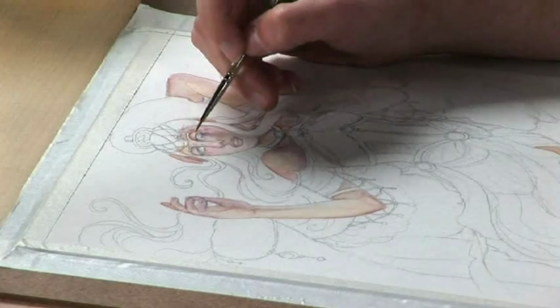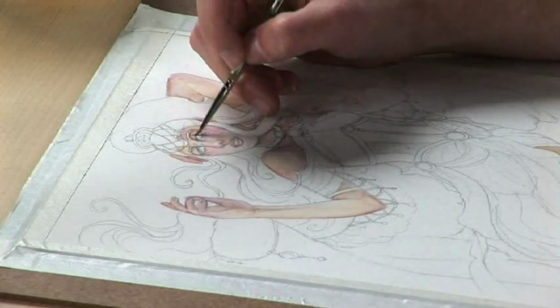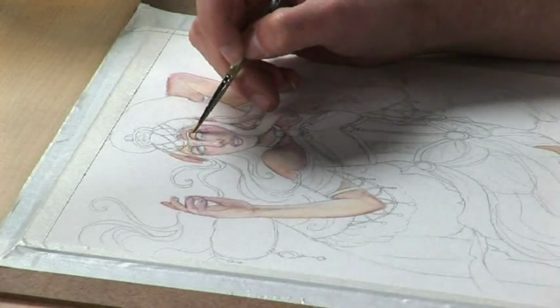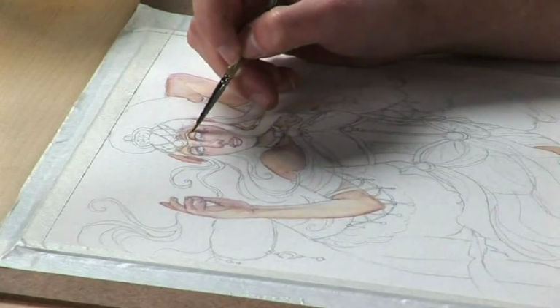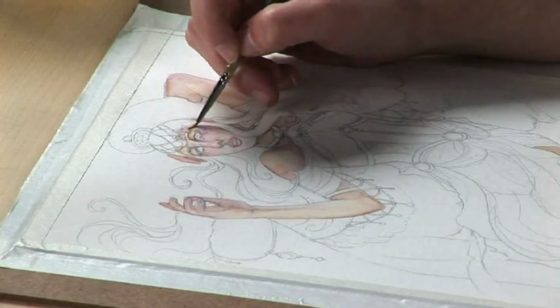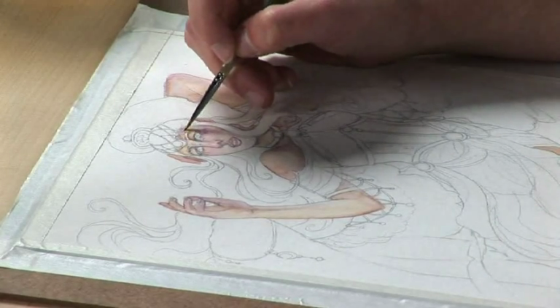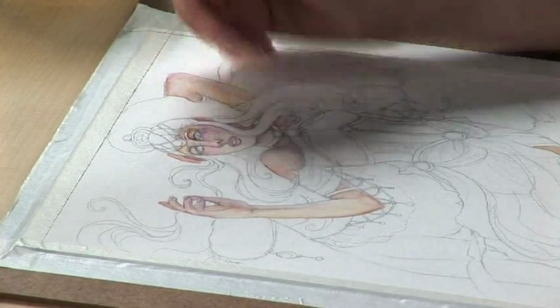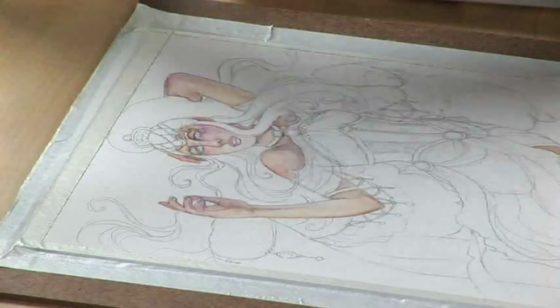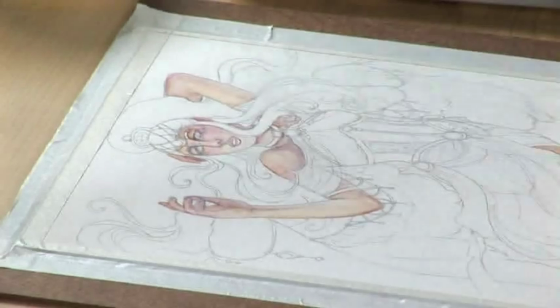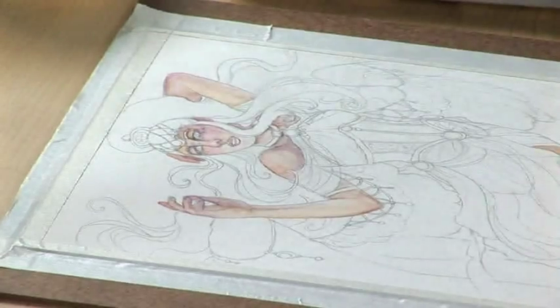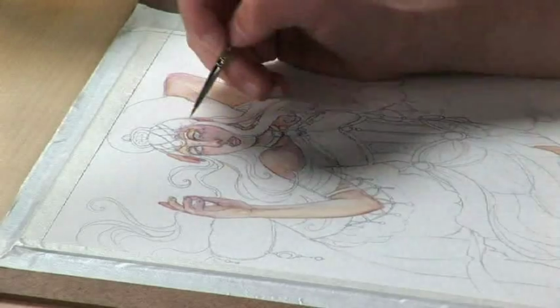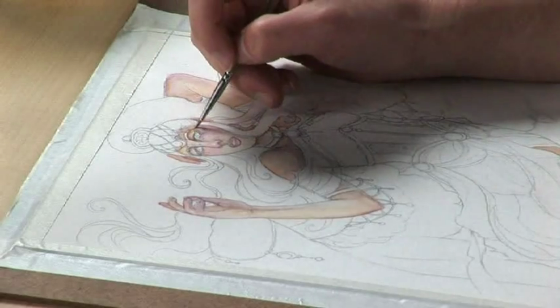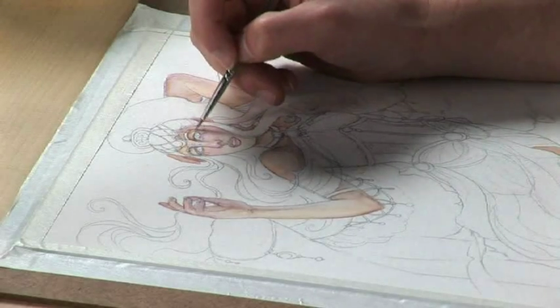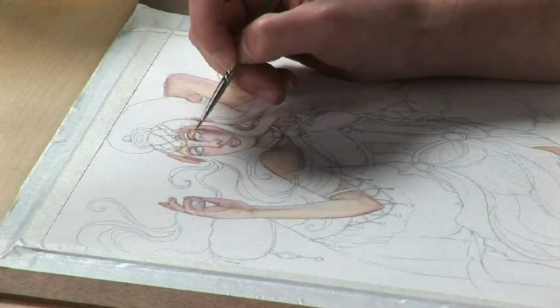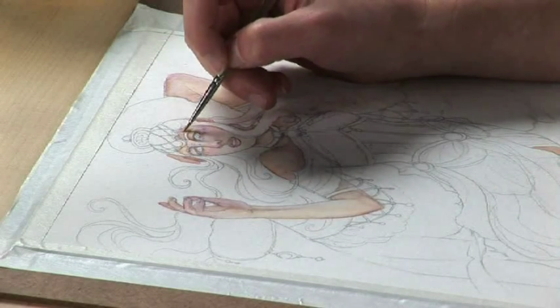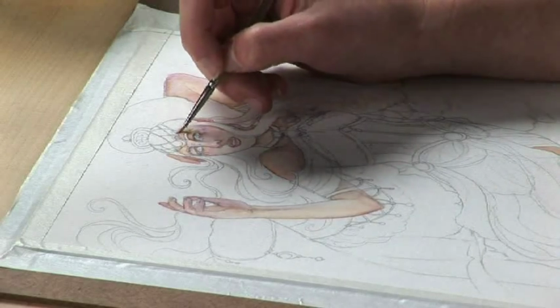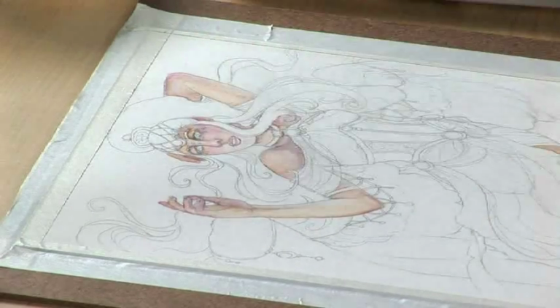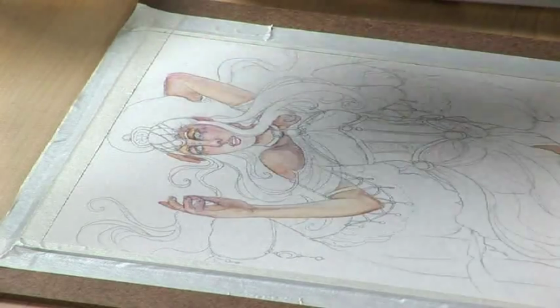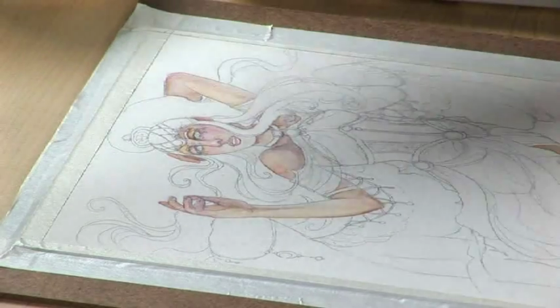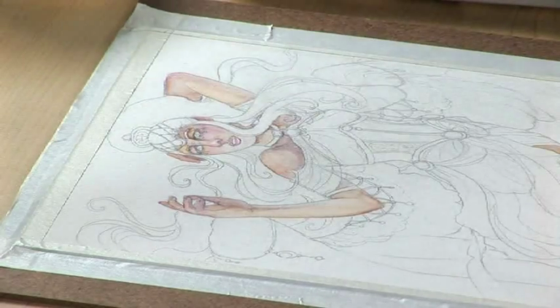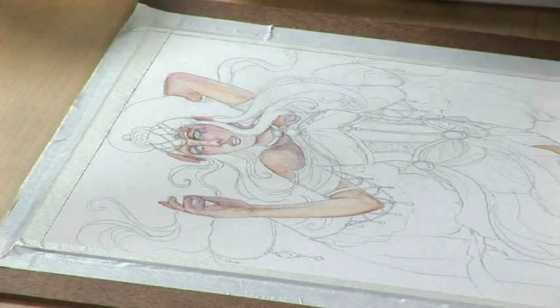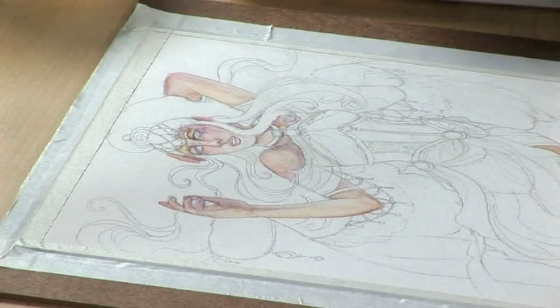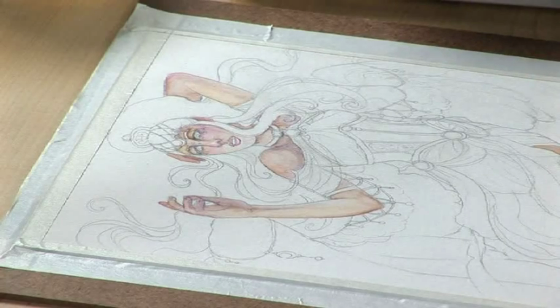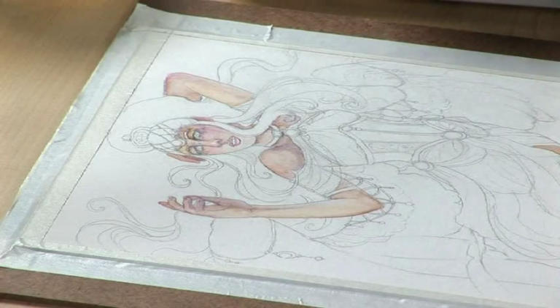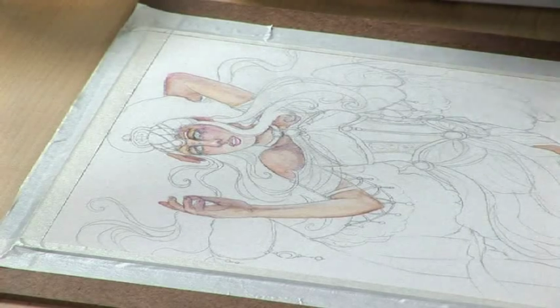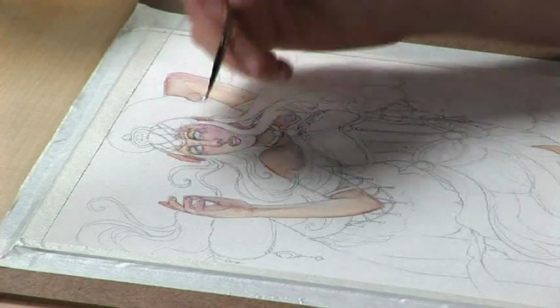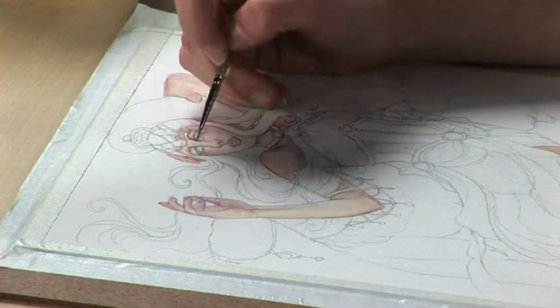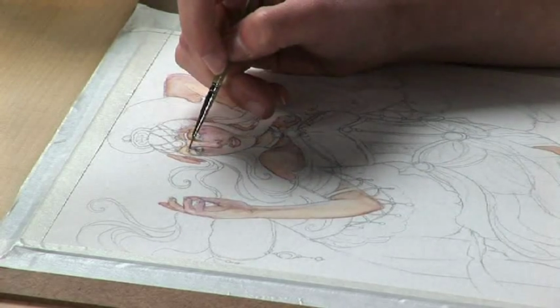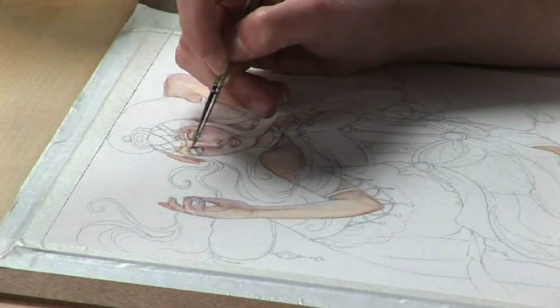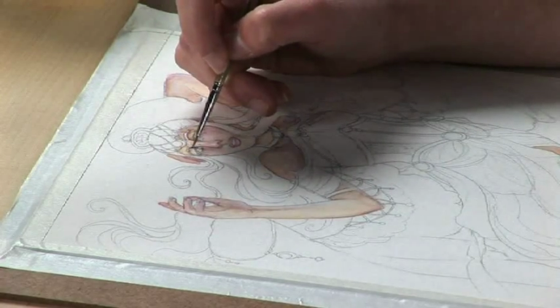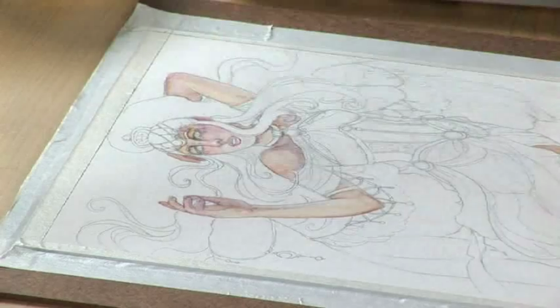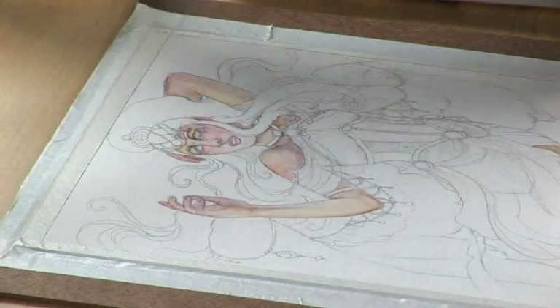This is why we wait for each layer to dry, because if you try to use a lot of water on top of an already wet layer, it would just goop up and look murky. So you want to be sure your layers are dry before you come back in.